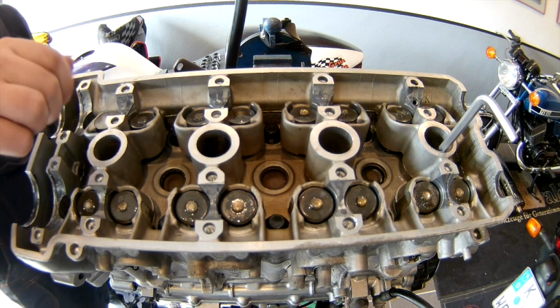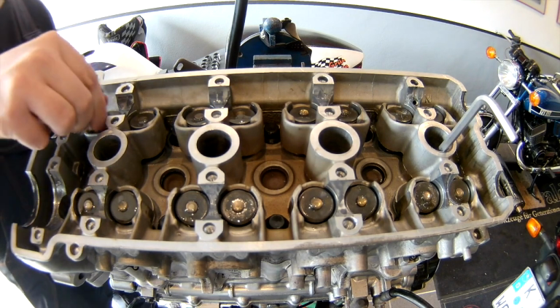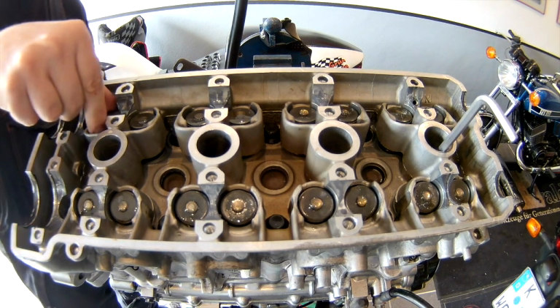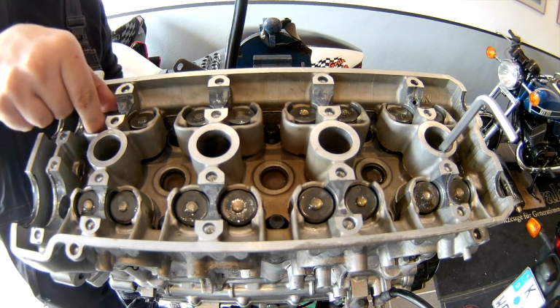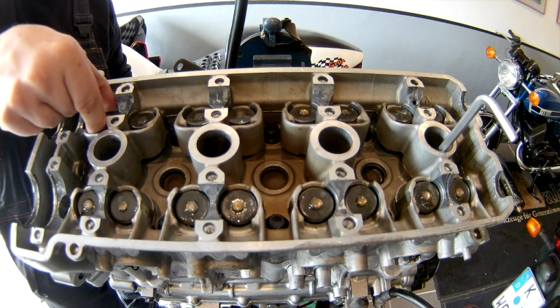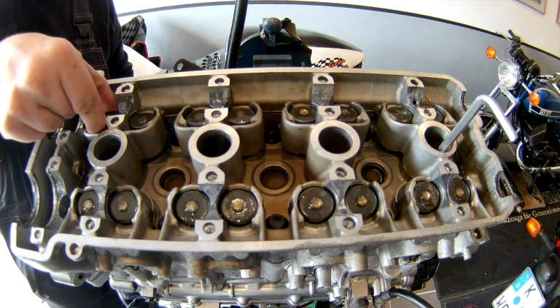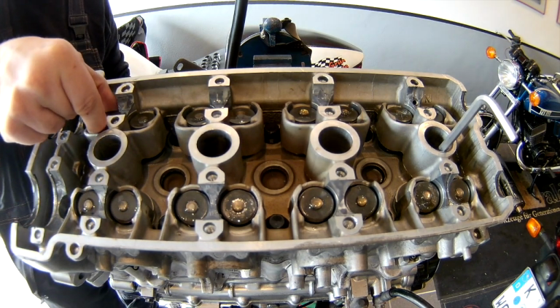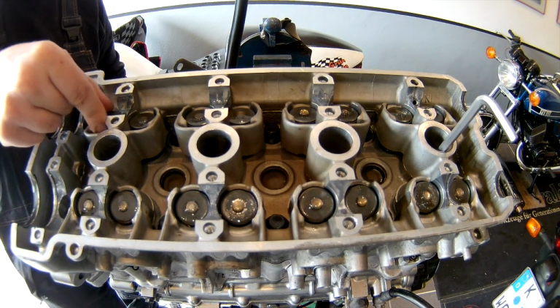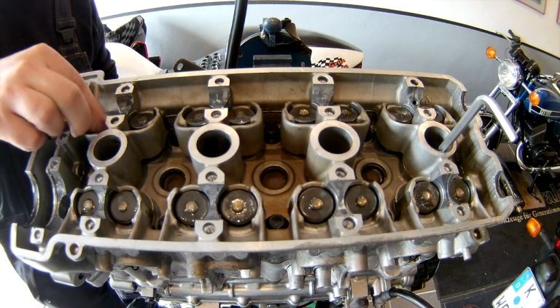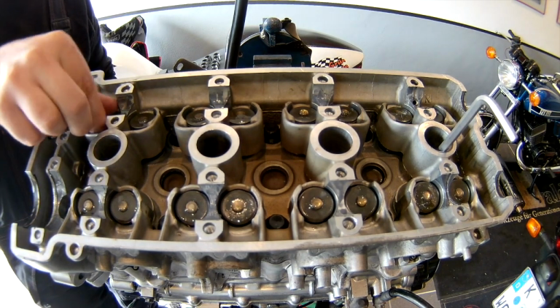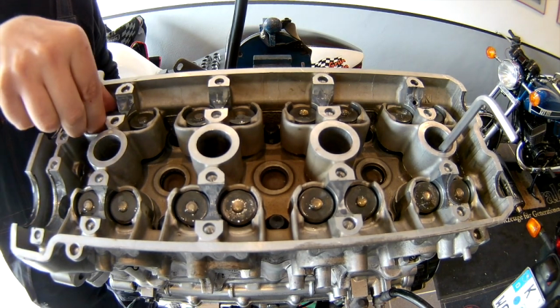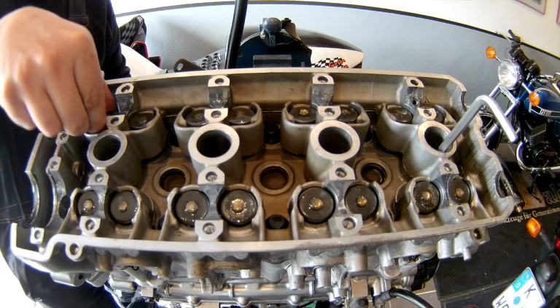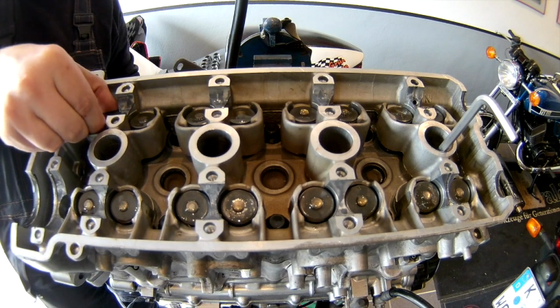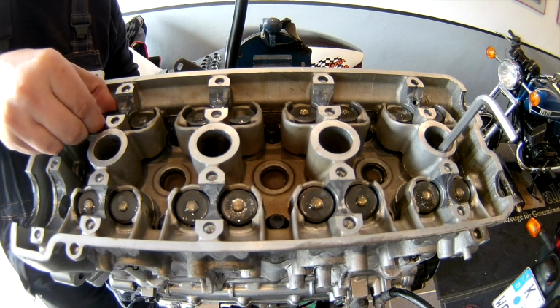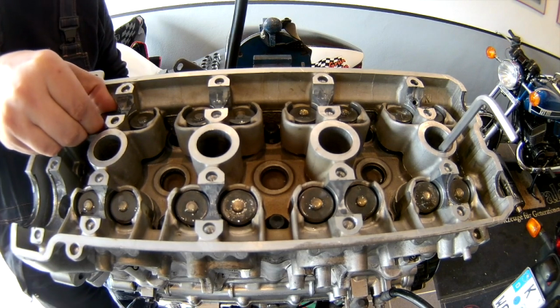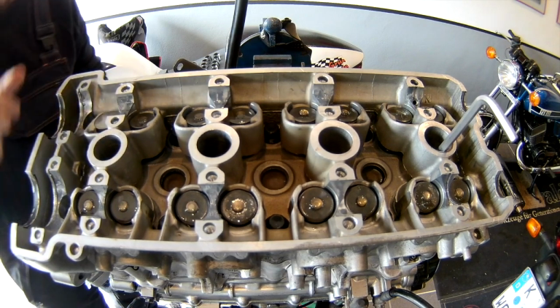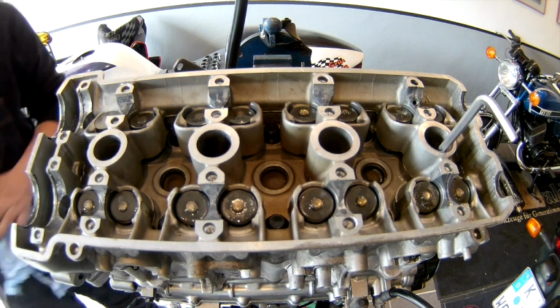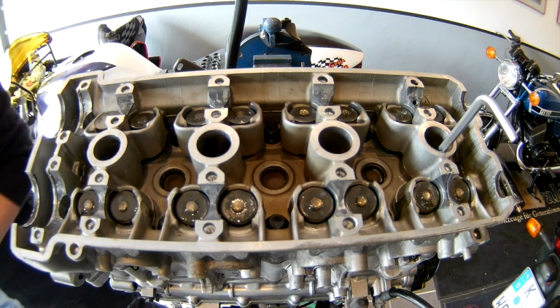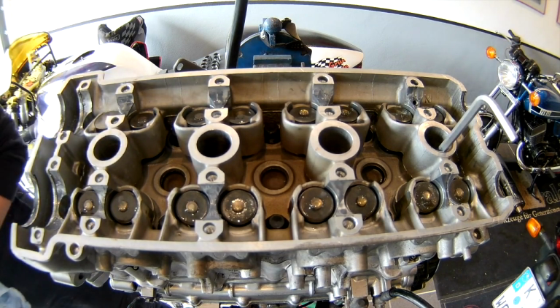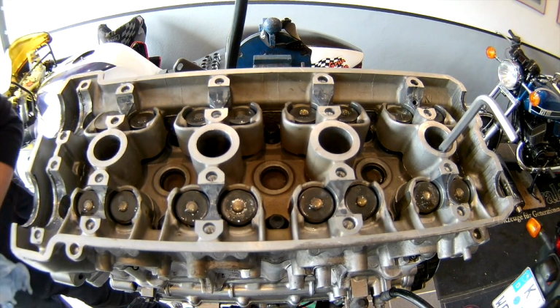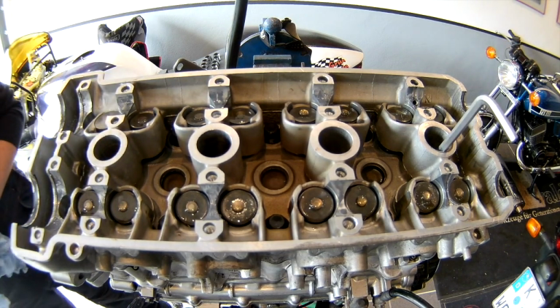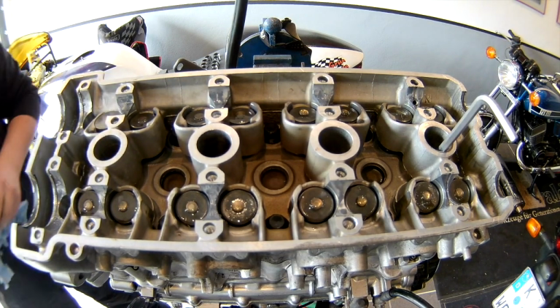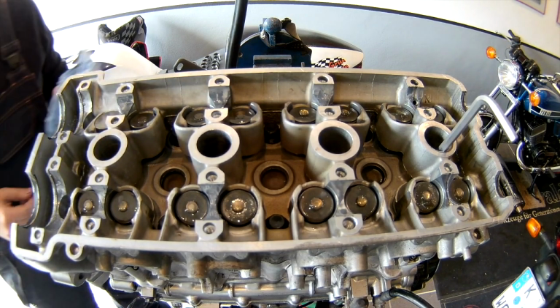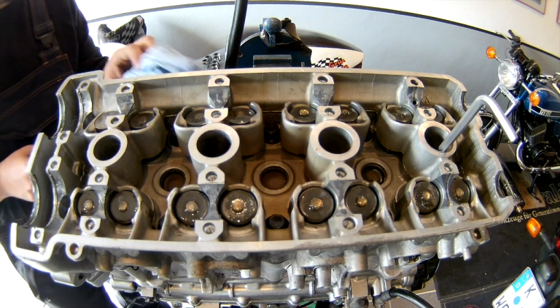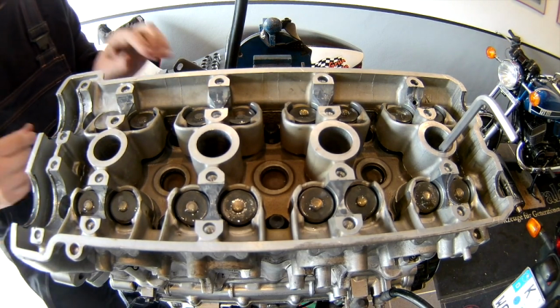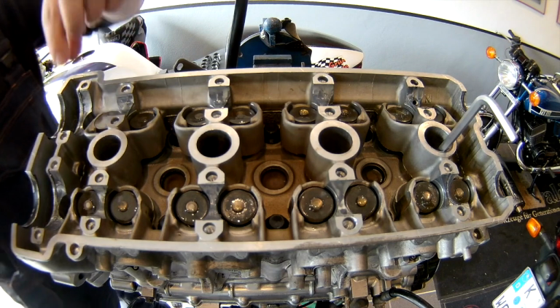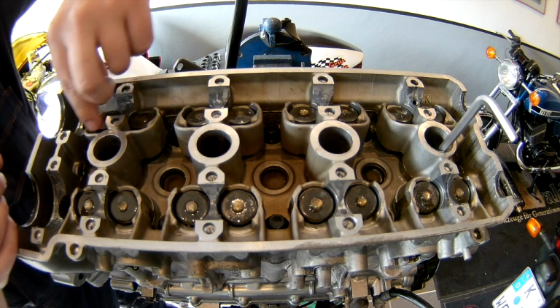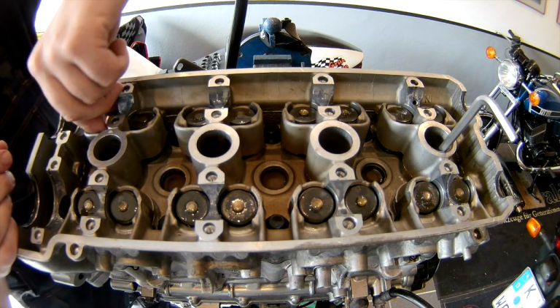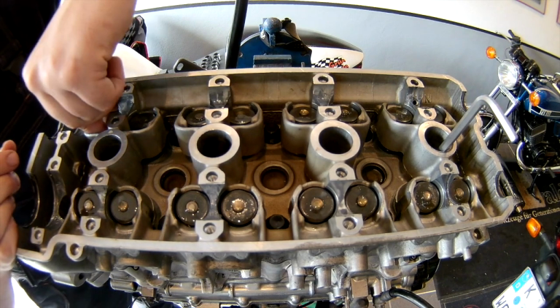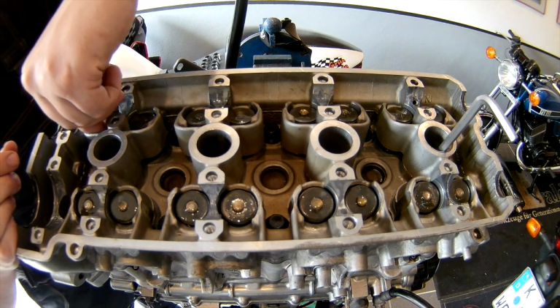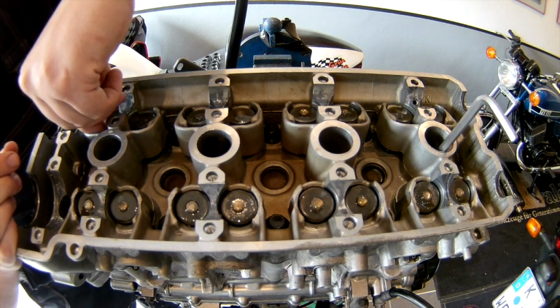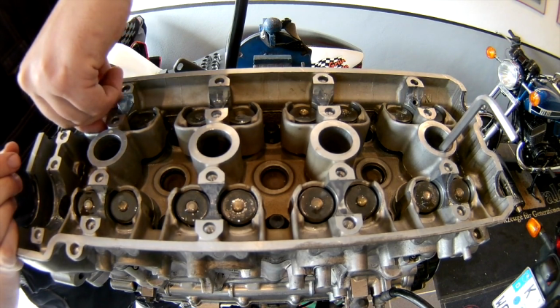The next step is to put oil on everything so it's a bit lubricated, and then I put on these valve tappets.